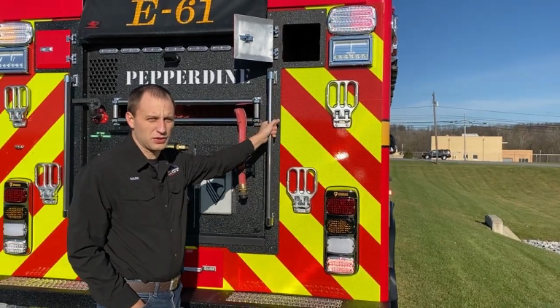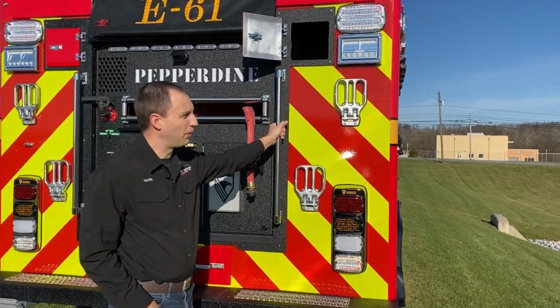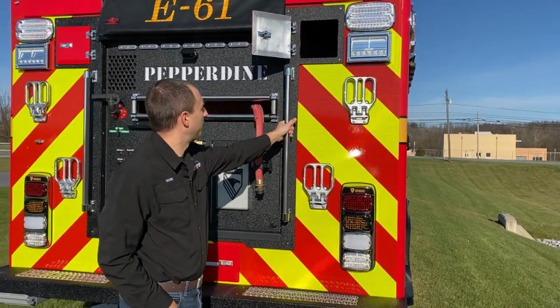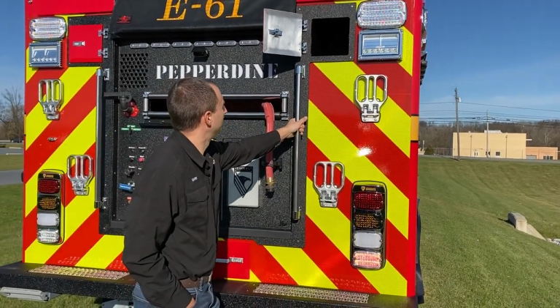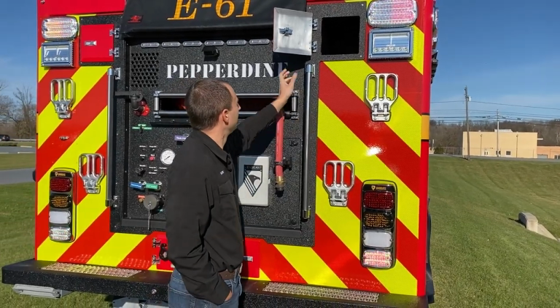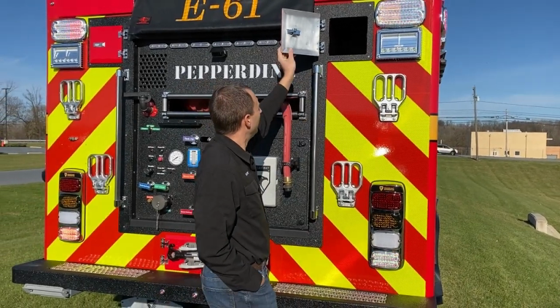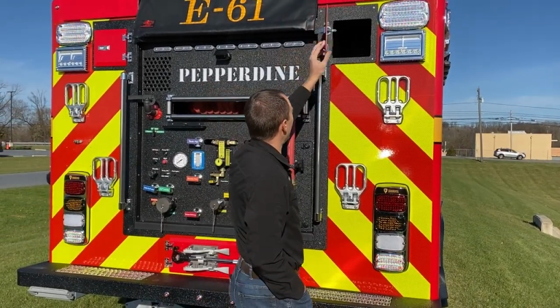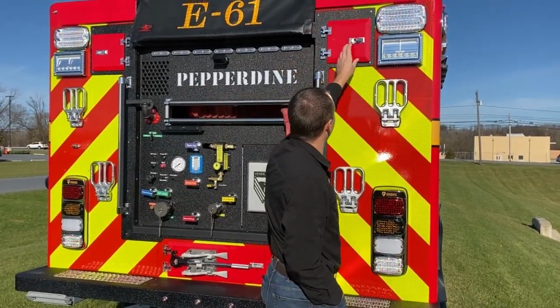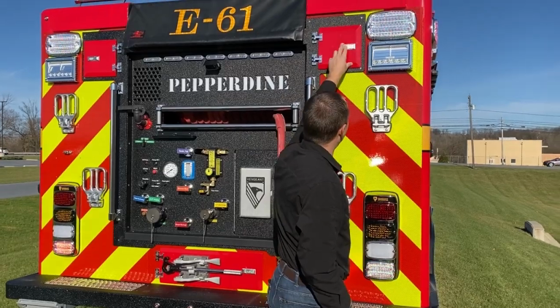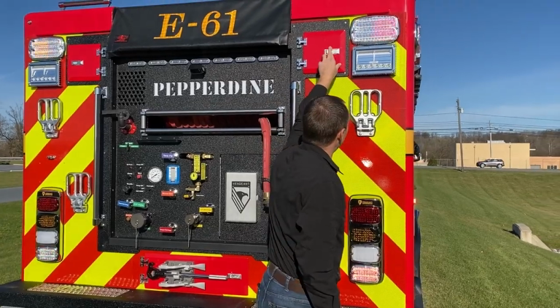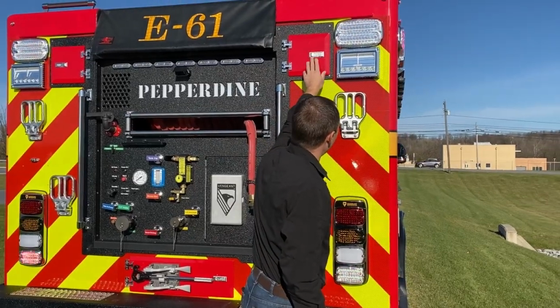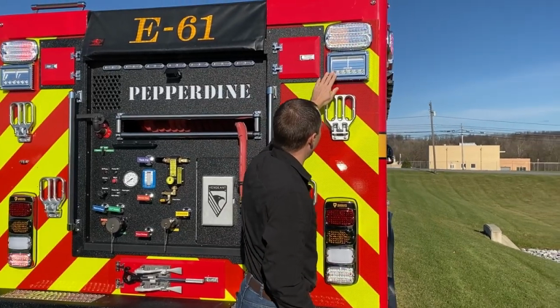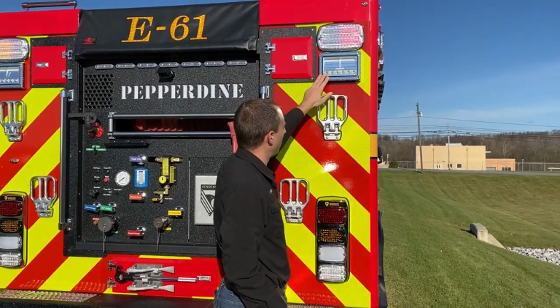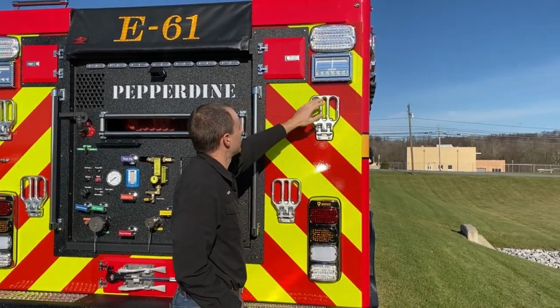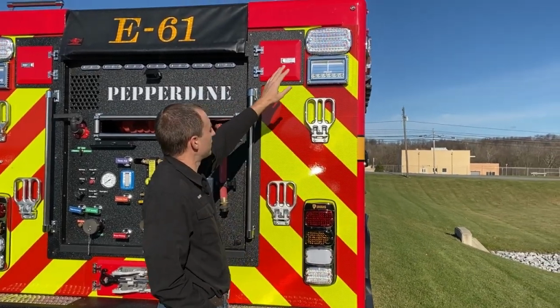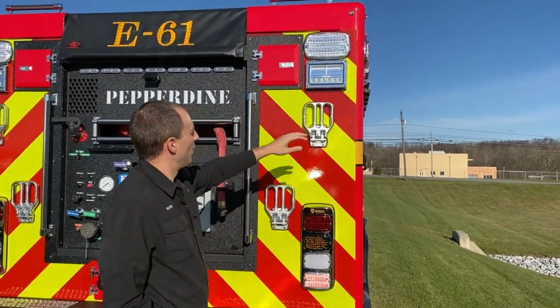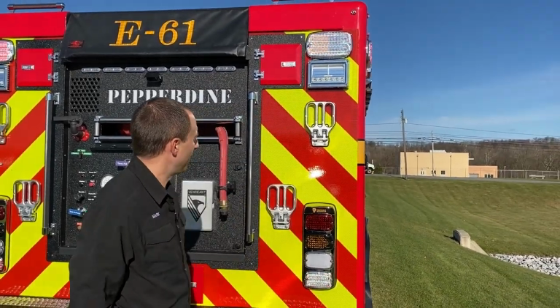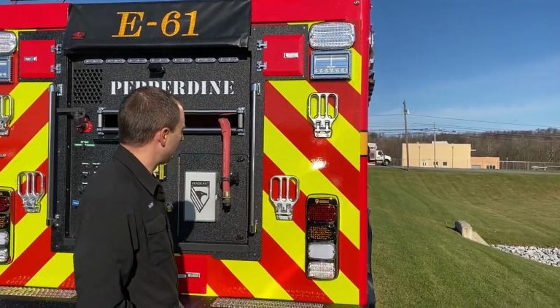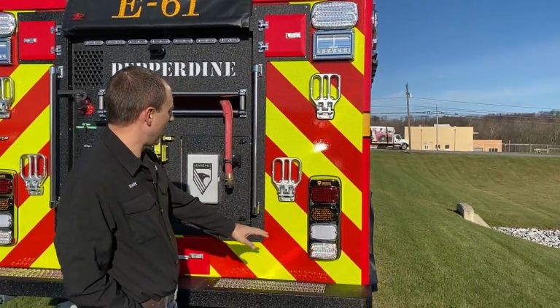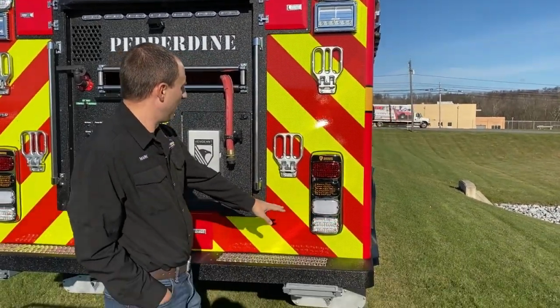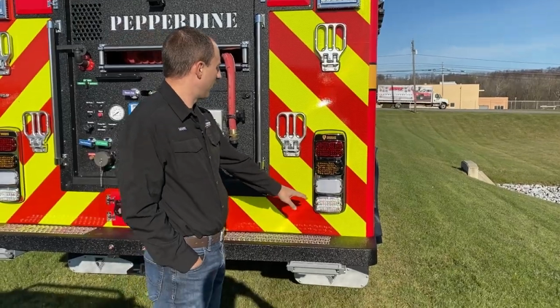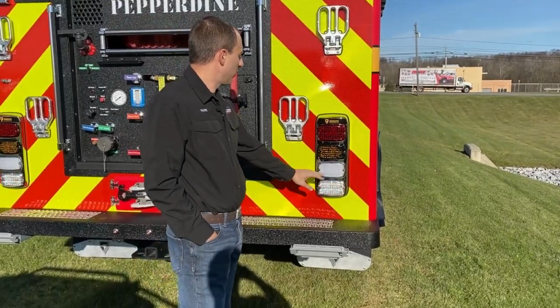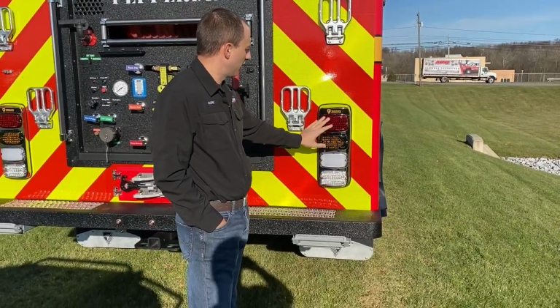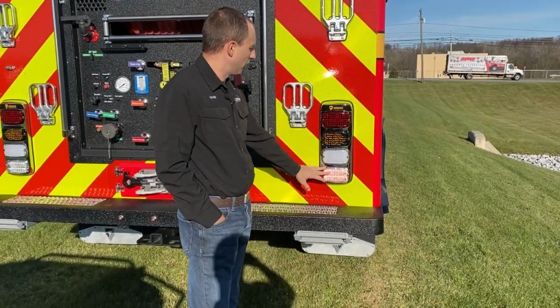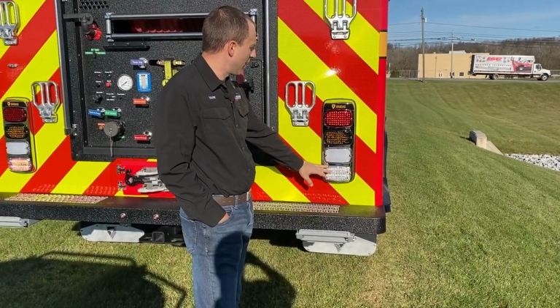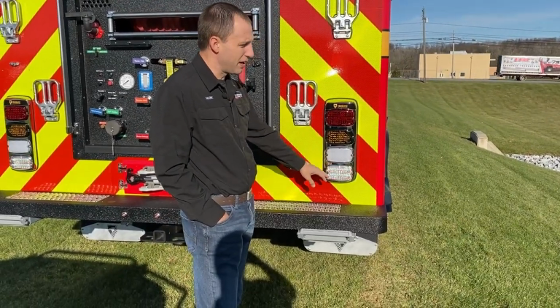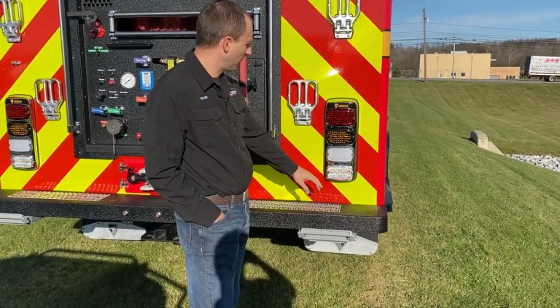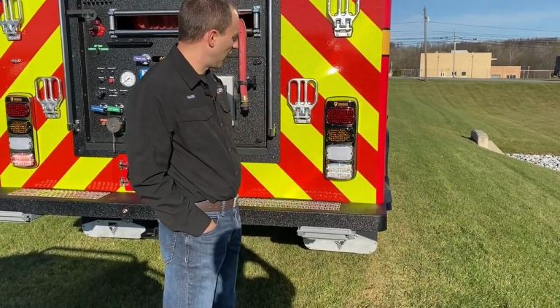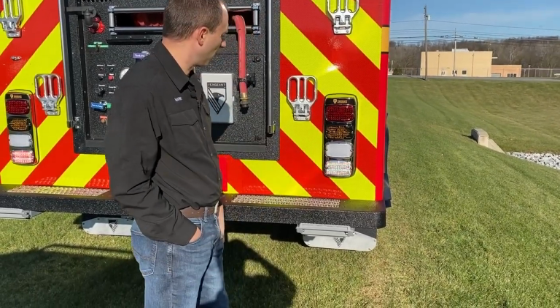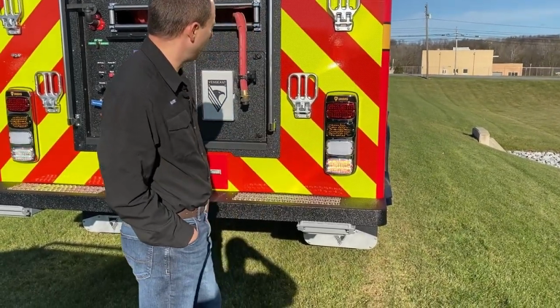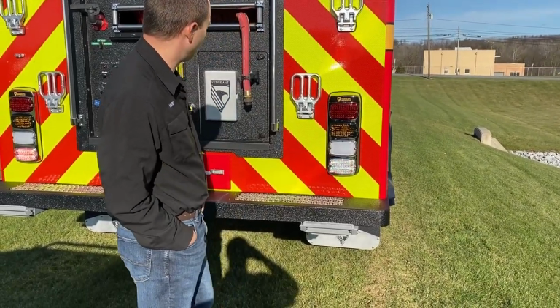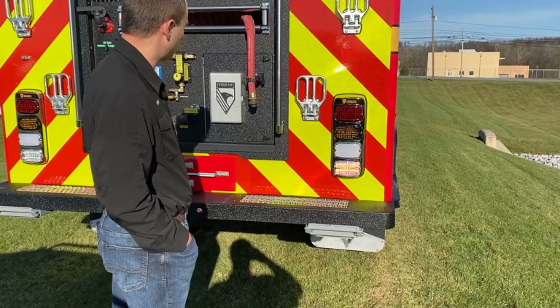The lighting is all Whelan throughout the truck. We have Pioneer Plus surface mounts, M9s in the back, and other M Series with the light array of brake, tail, turn, and reverse in the back of the truck.